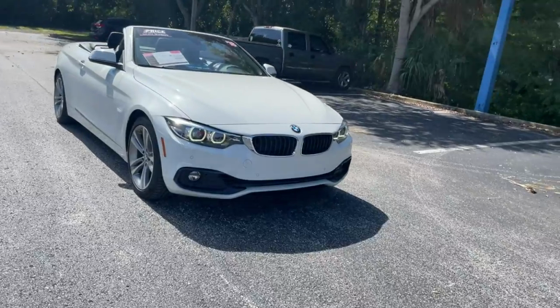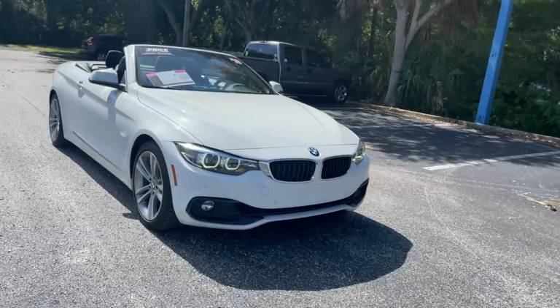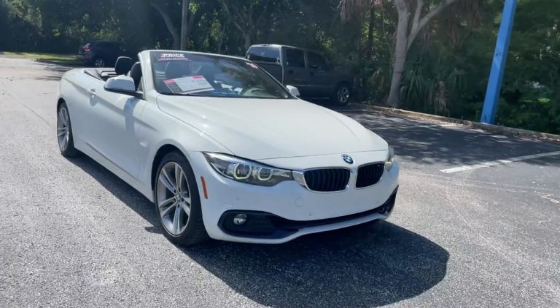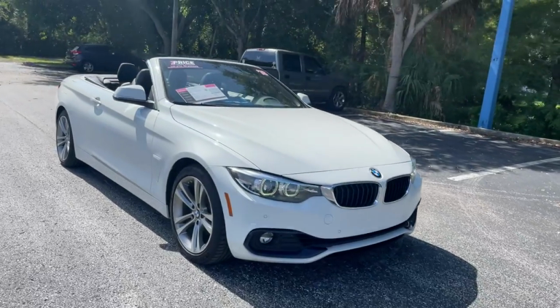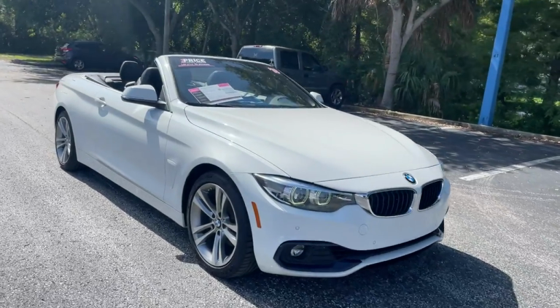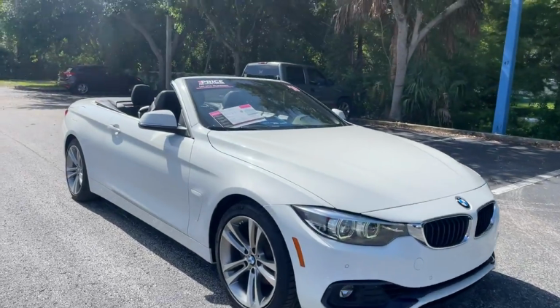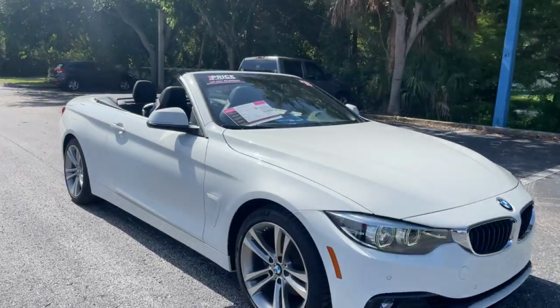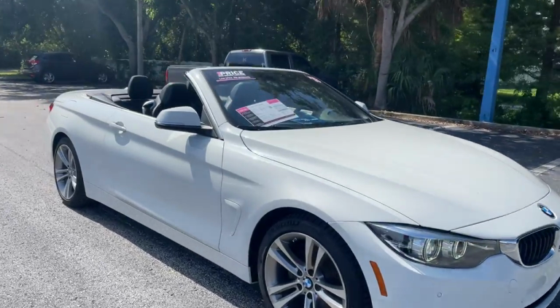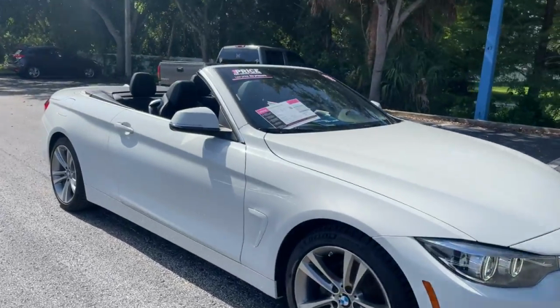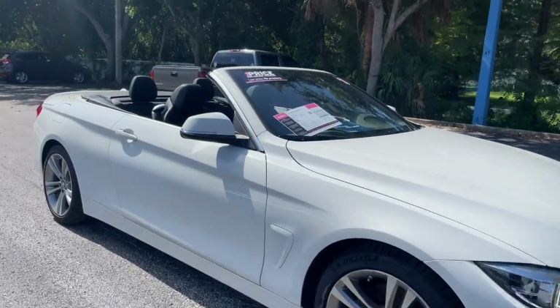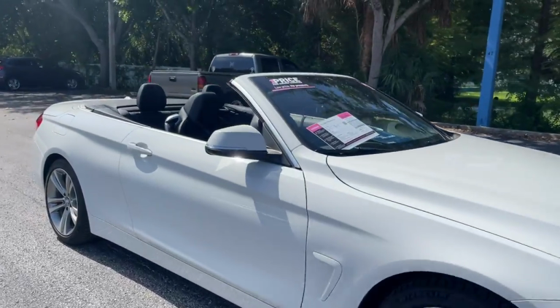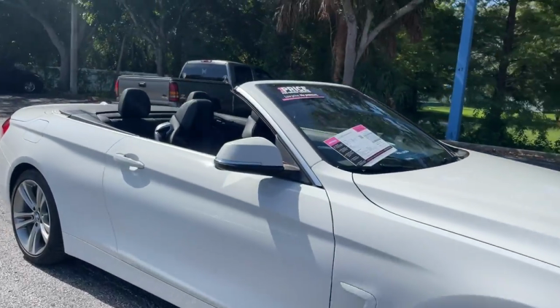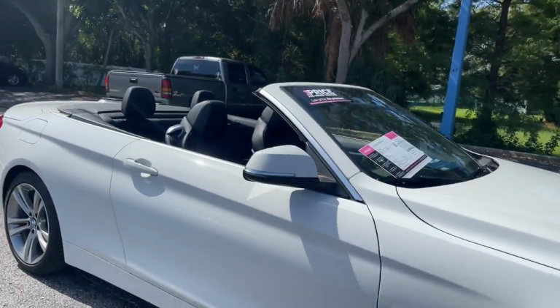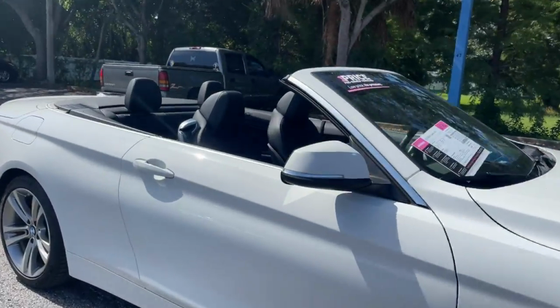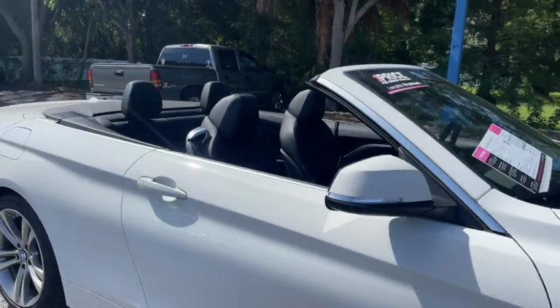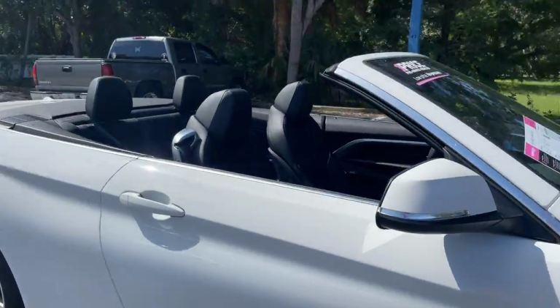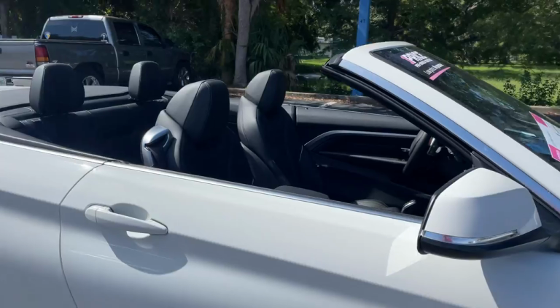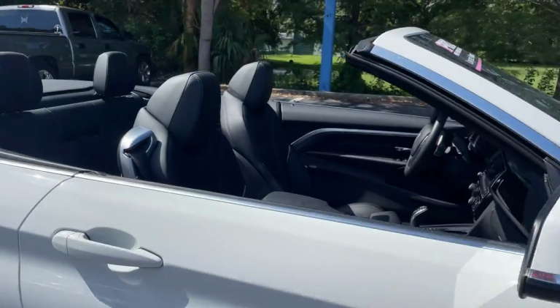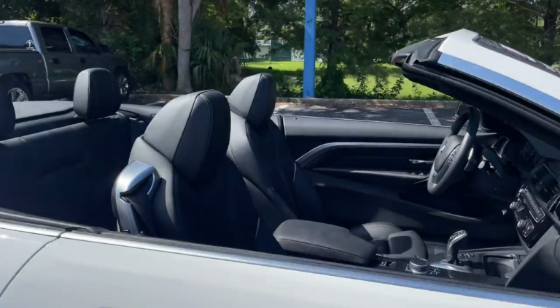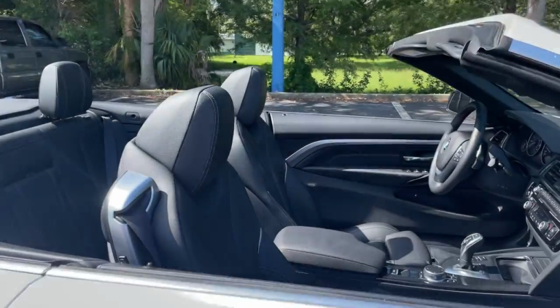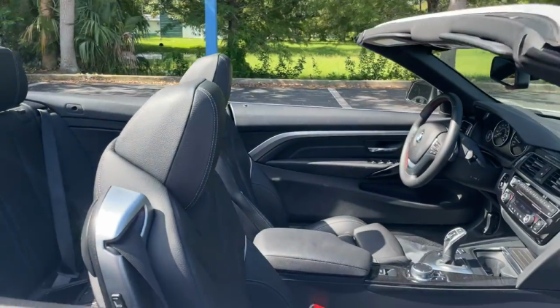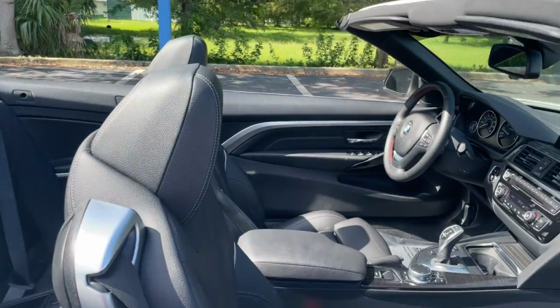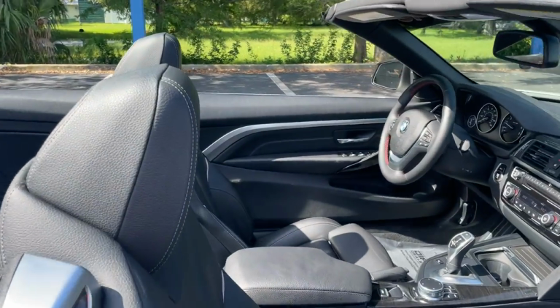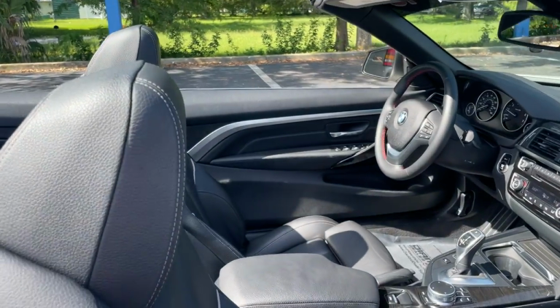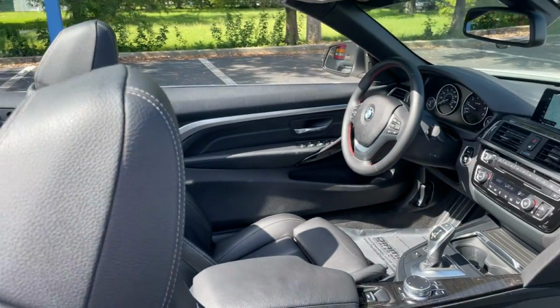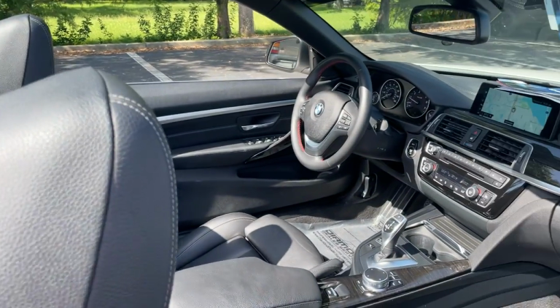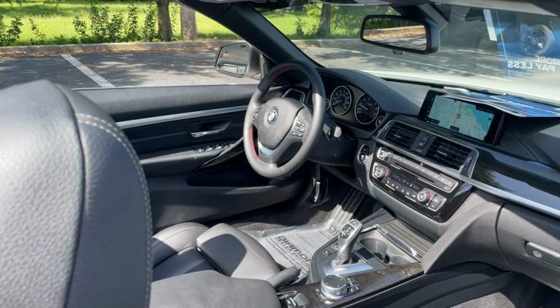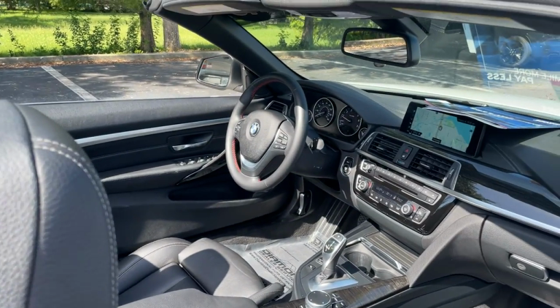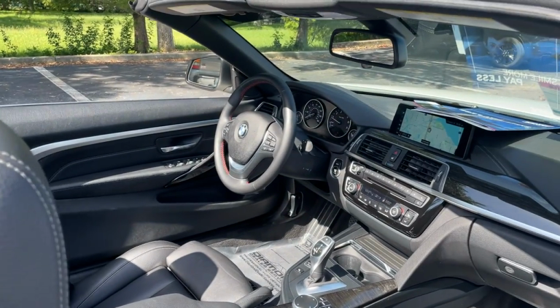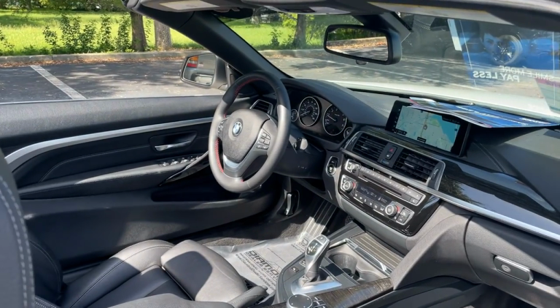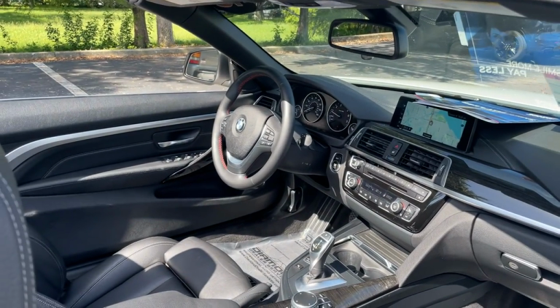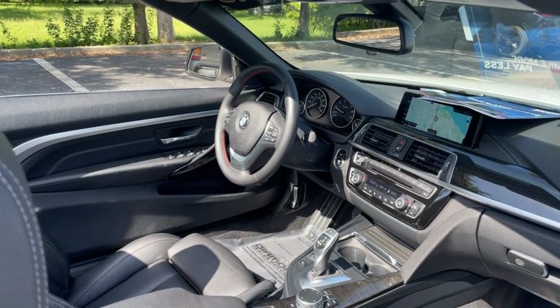This is a 2018 BMW 430i convertible, white over black leather interior, dual power seats, power windows, locks and mirrors.